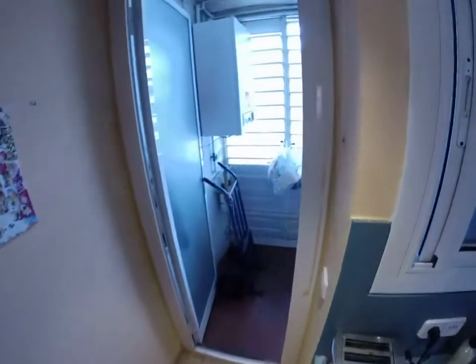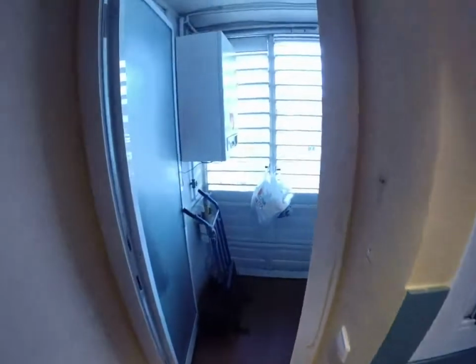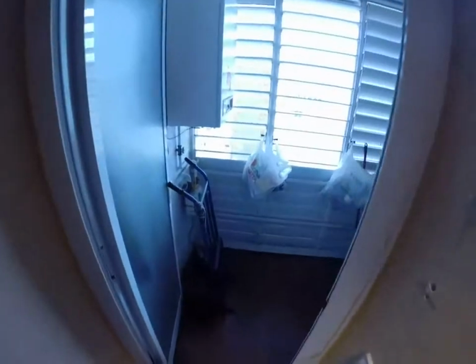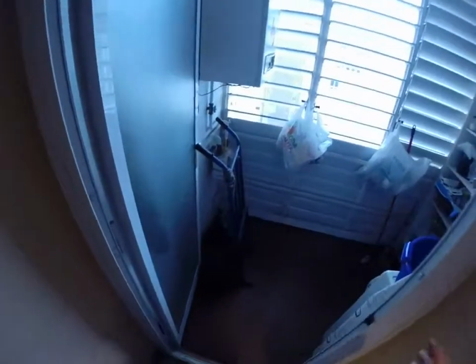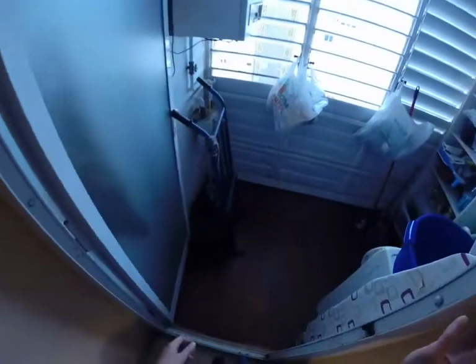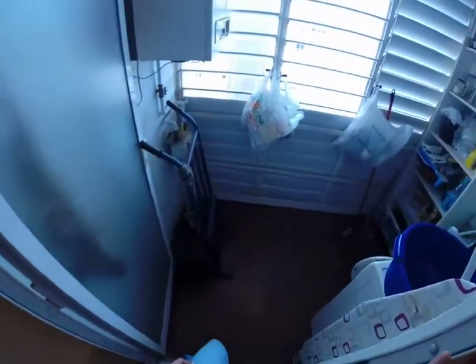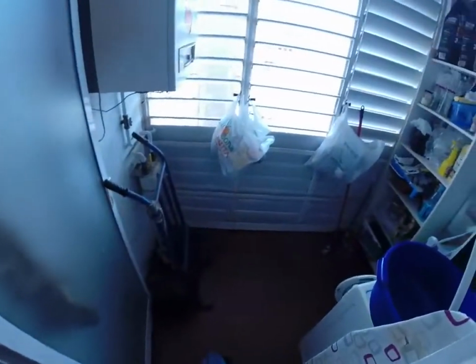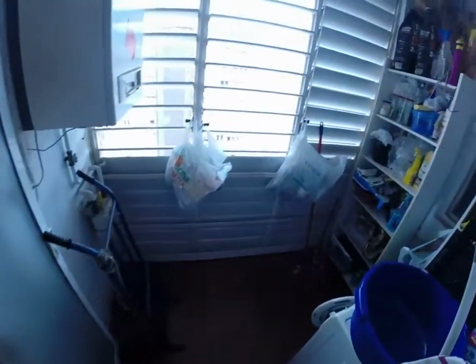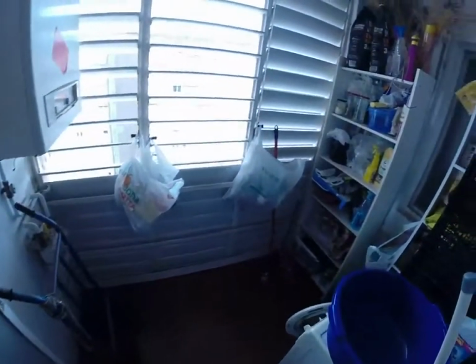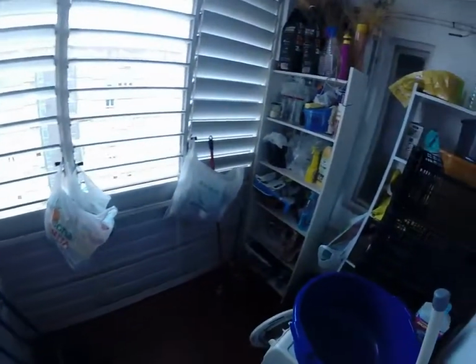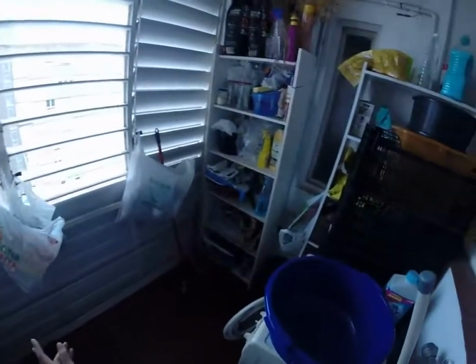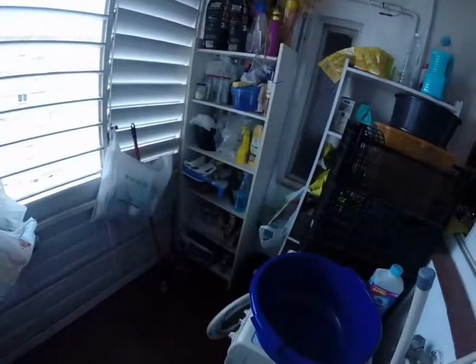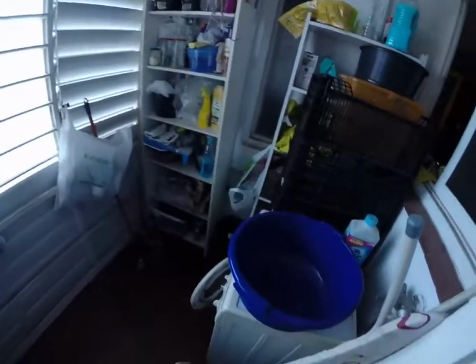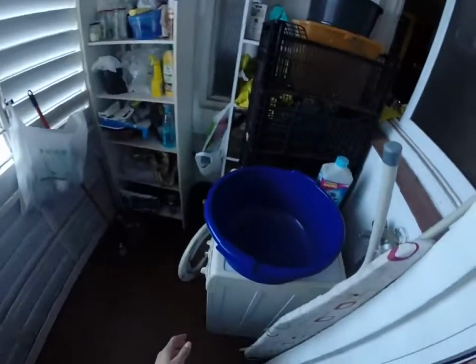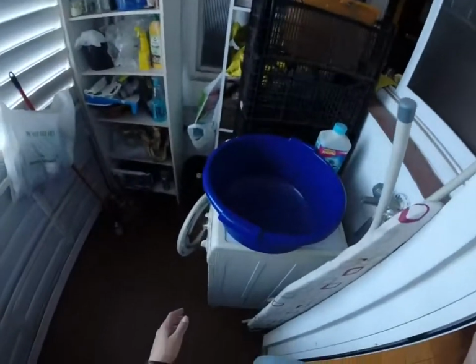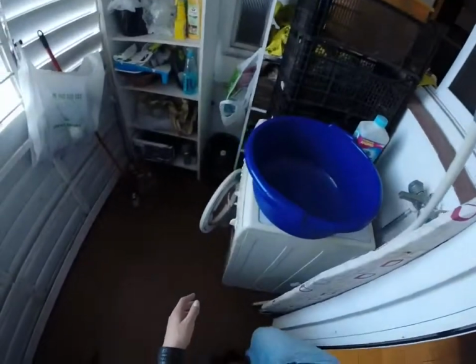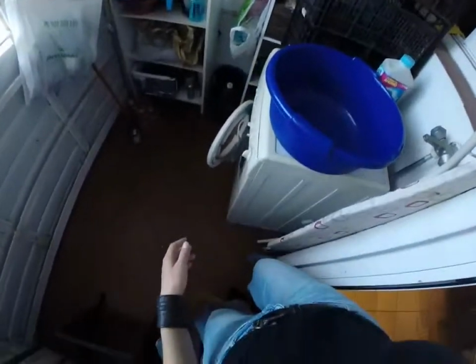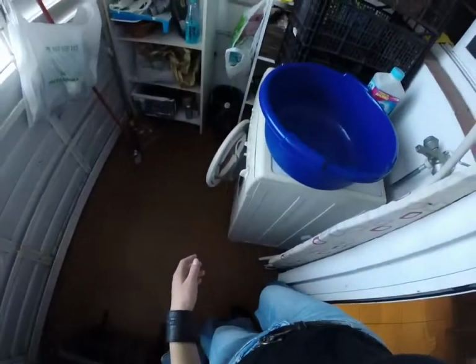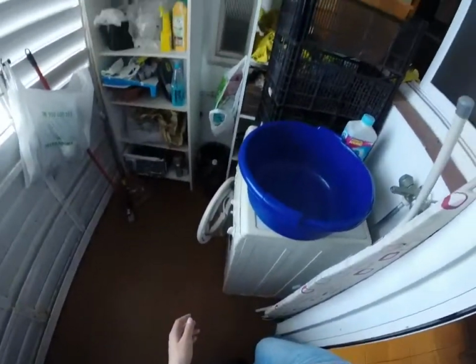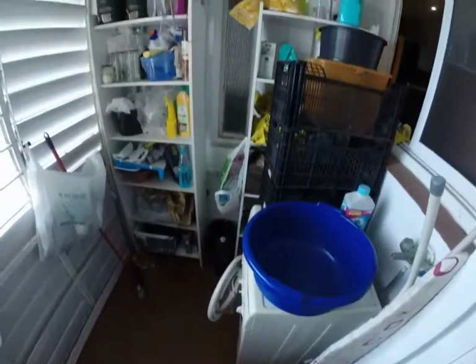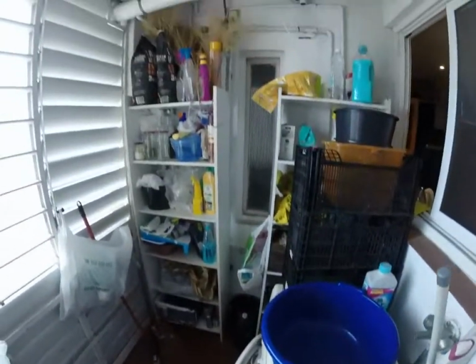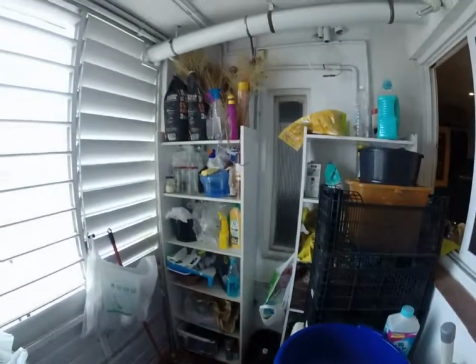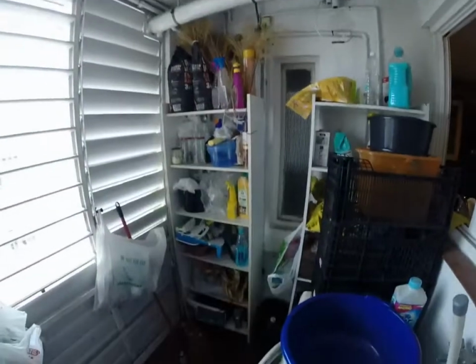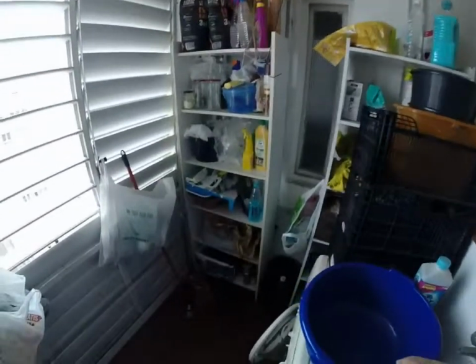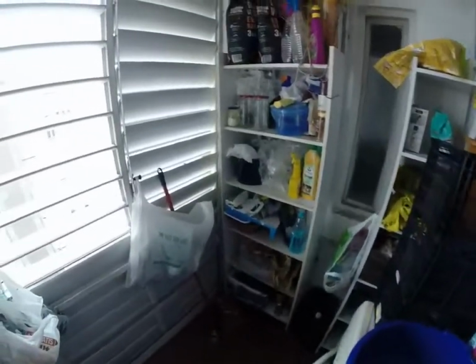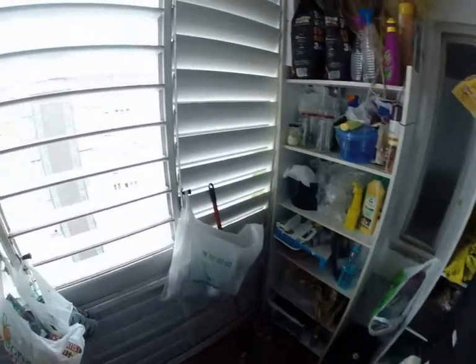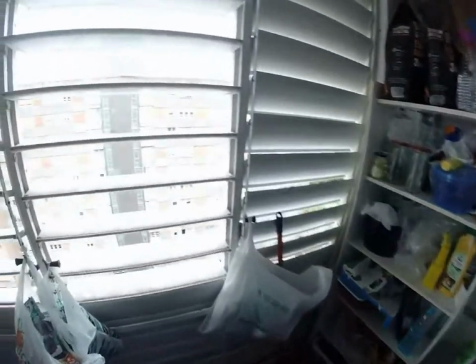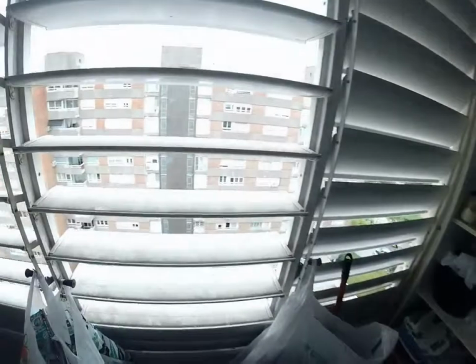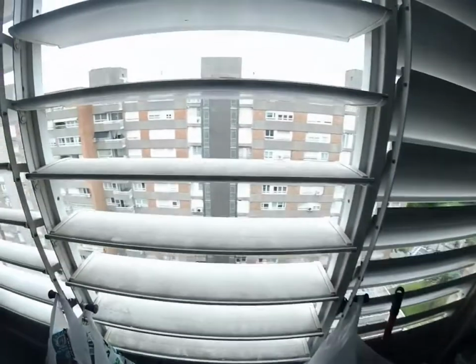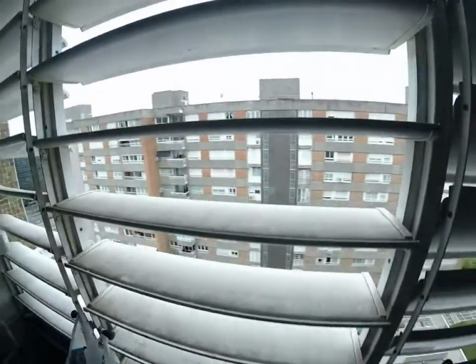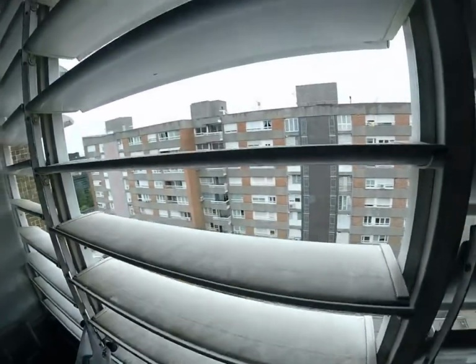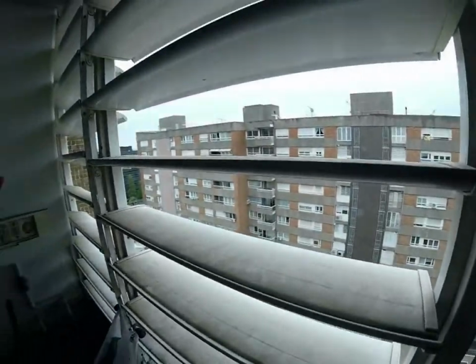Back here we have the laundry room, which is nice — it gets some air in here too. There's the washer and space to keep pretty much anything. This is the other side of the building.